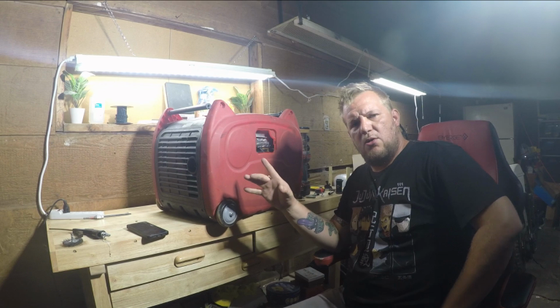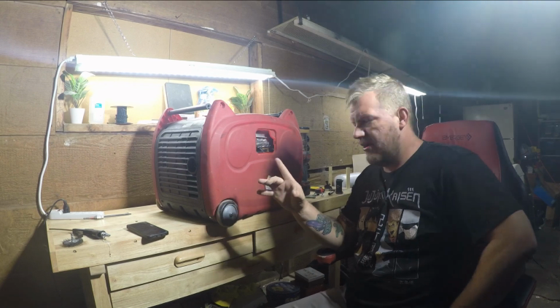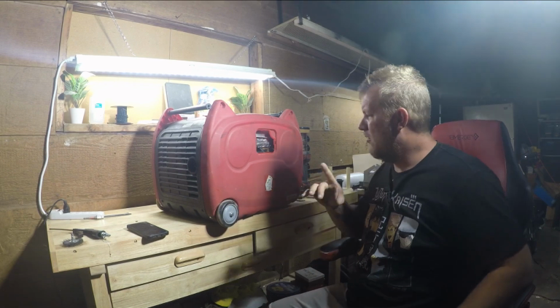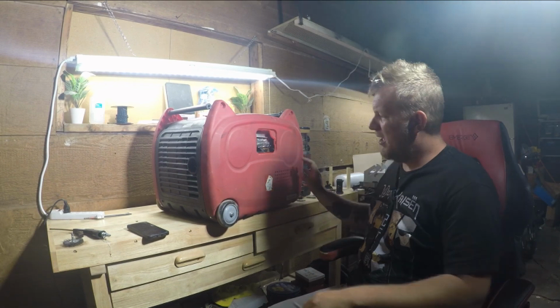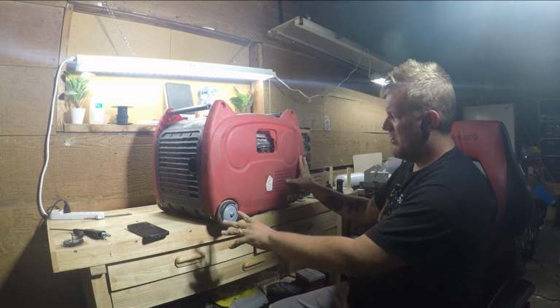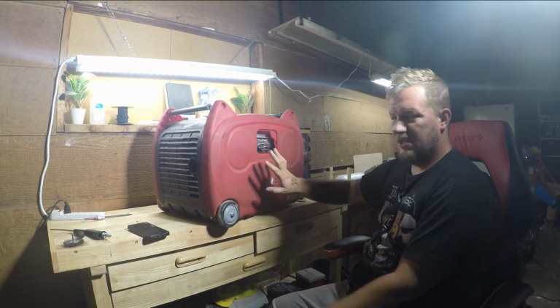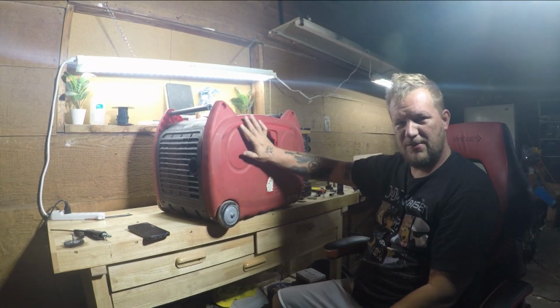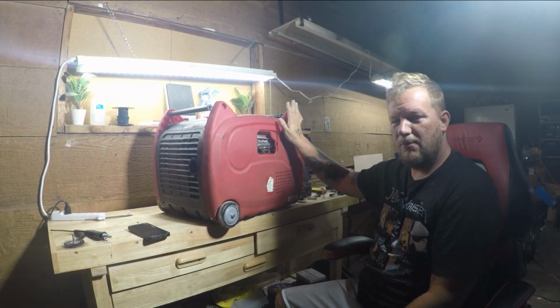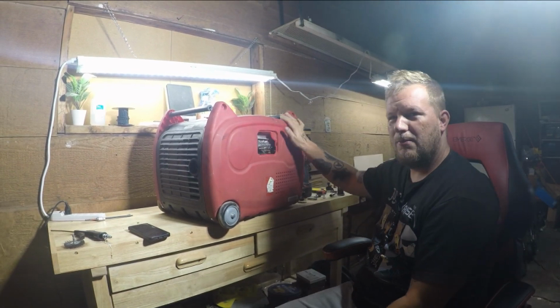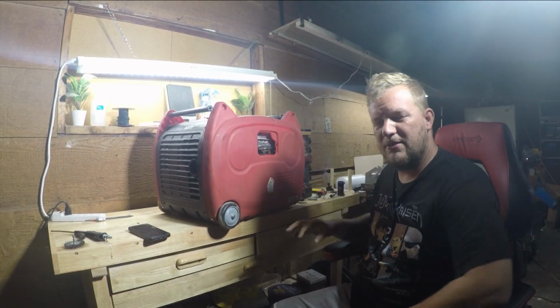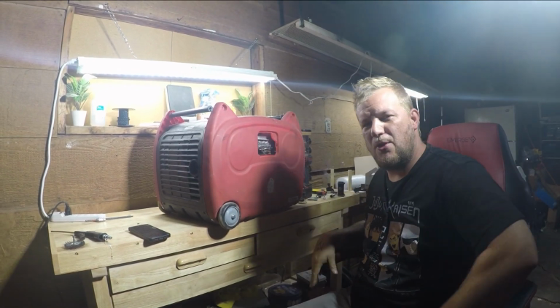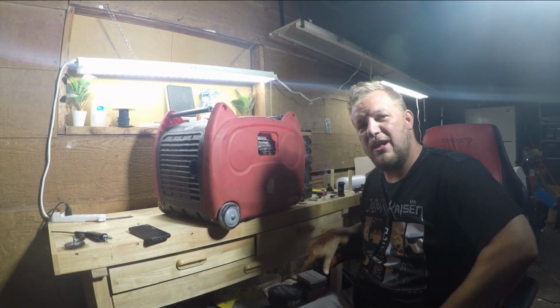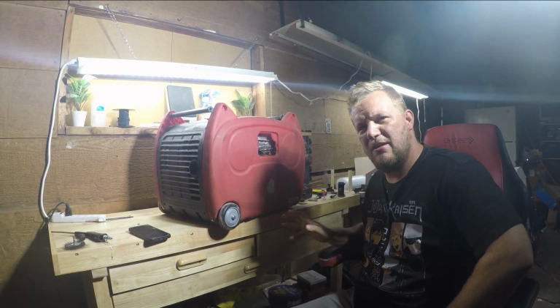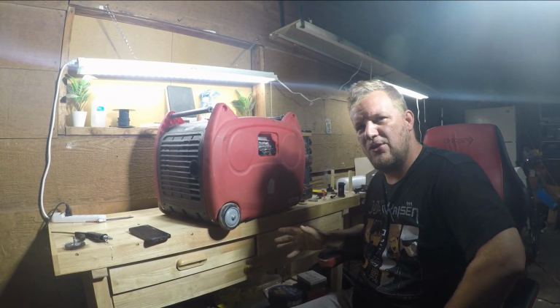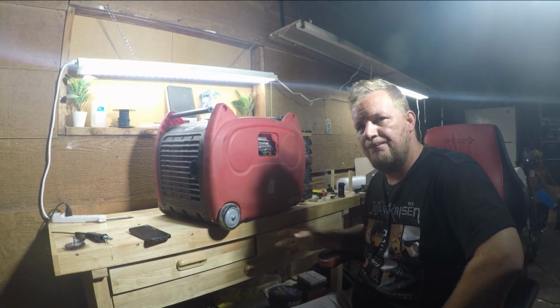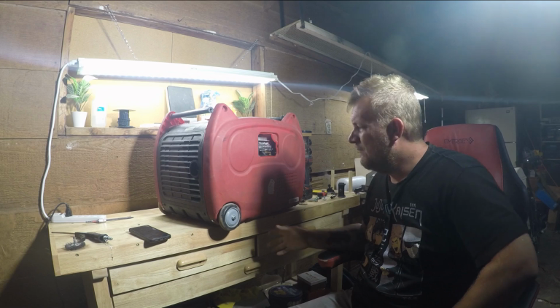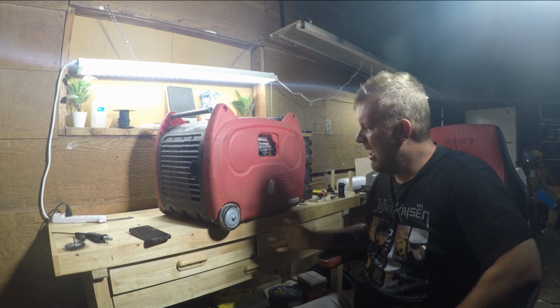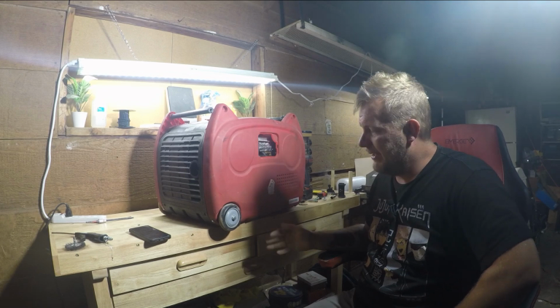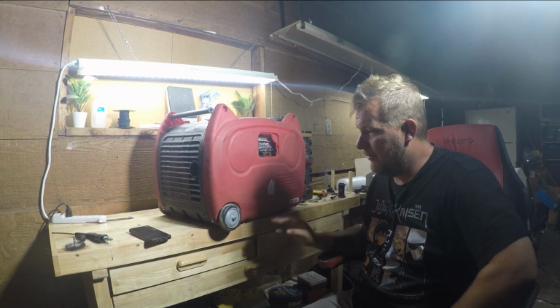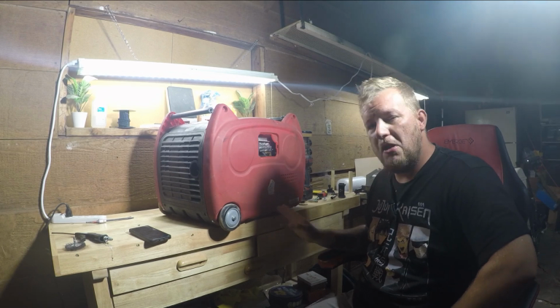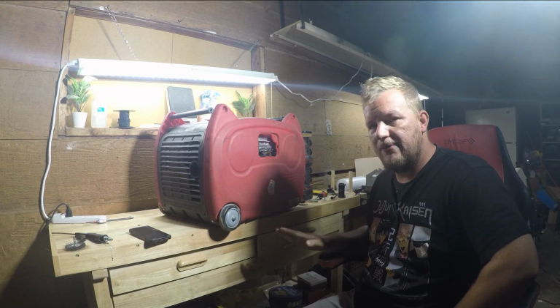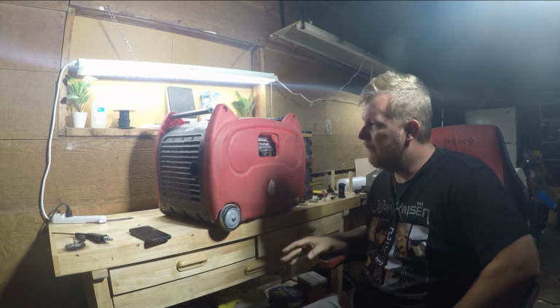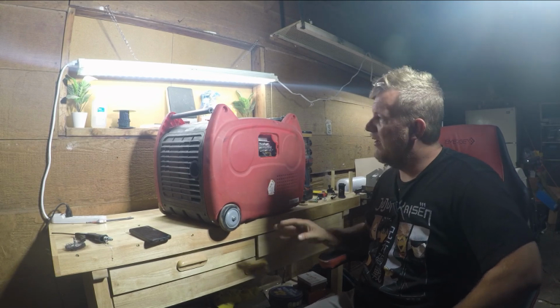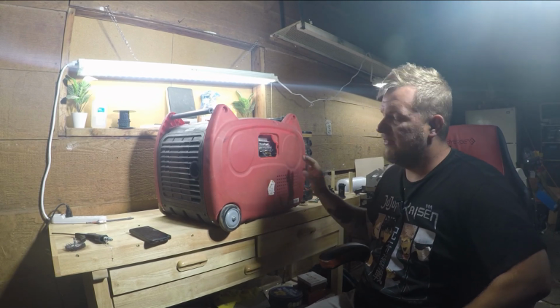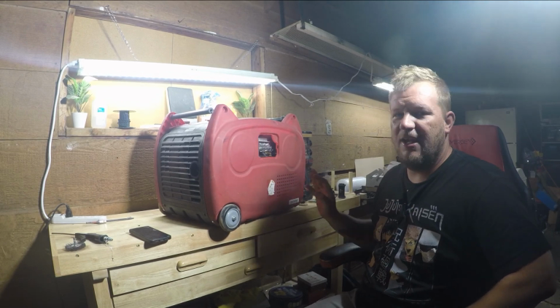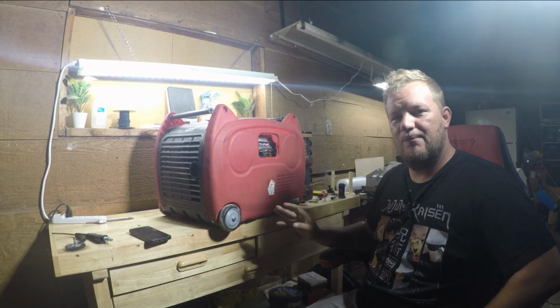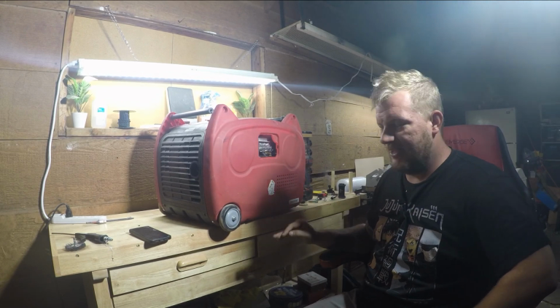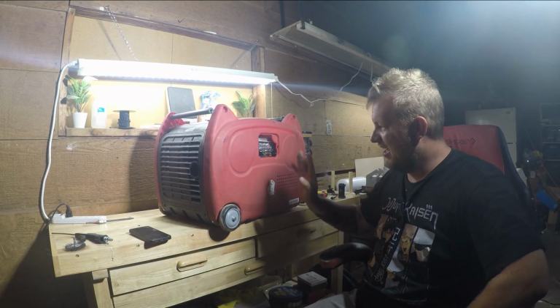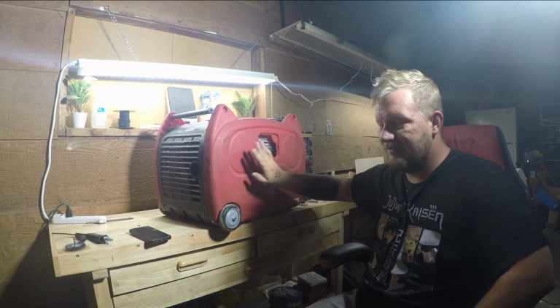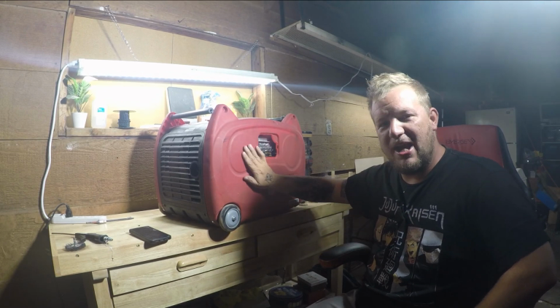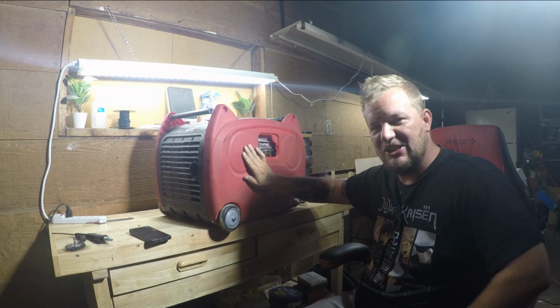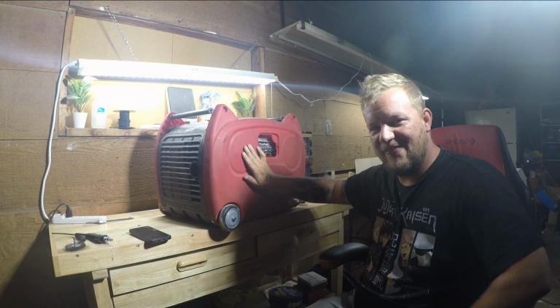What's going on everybody, welcome back to the channel. In today's video we're going to be working on this Polly inverter, and right off the rip I have to say this thing has bad engineering.